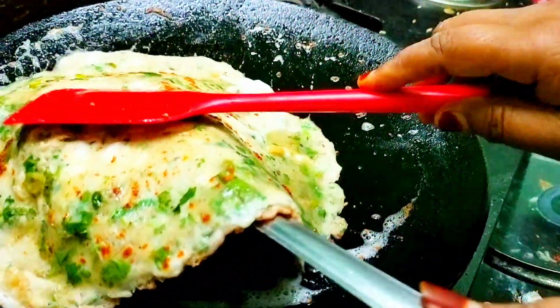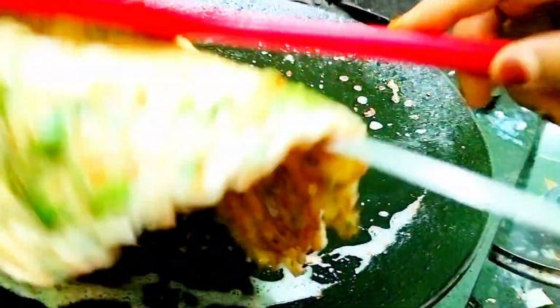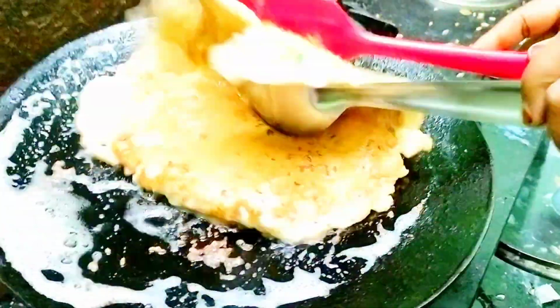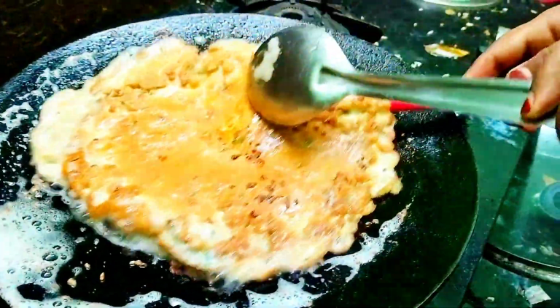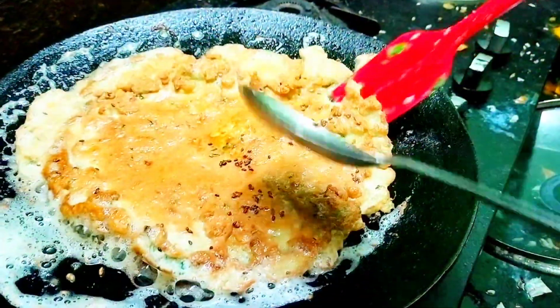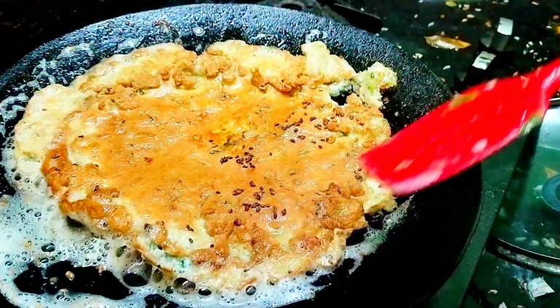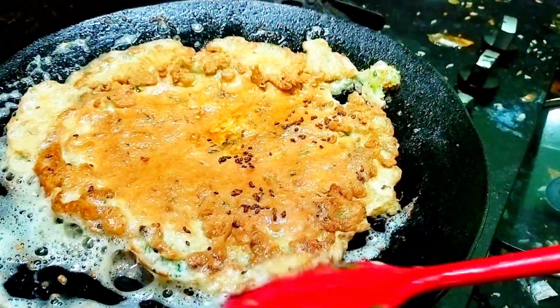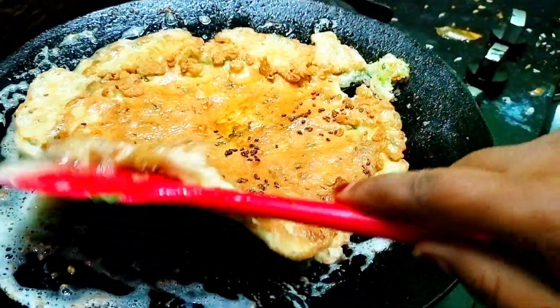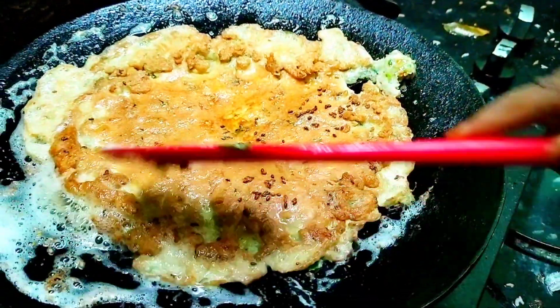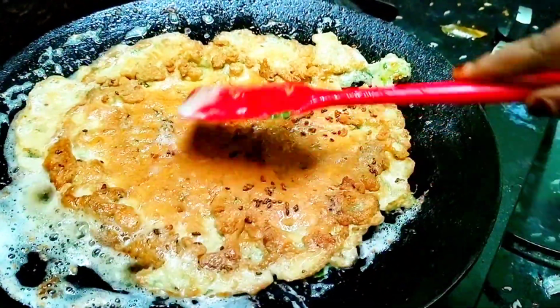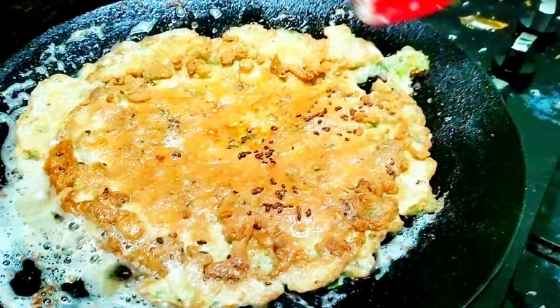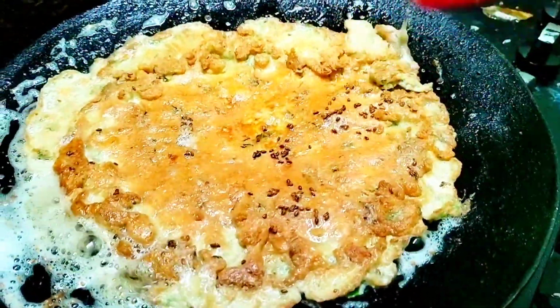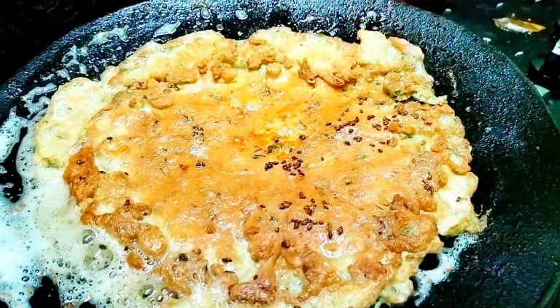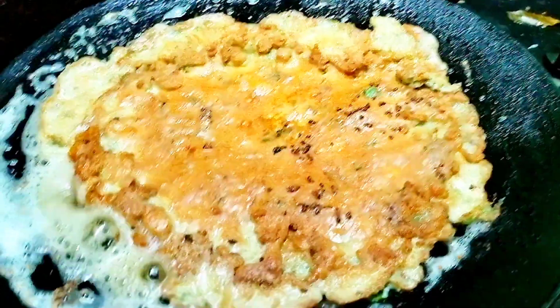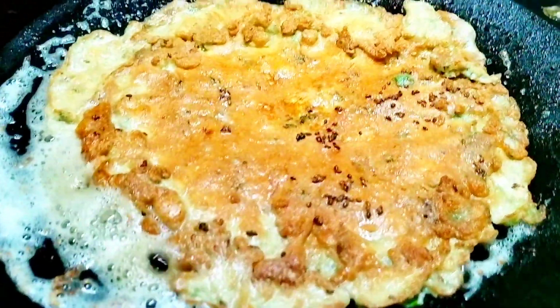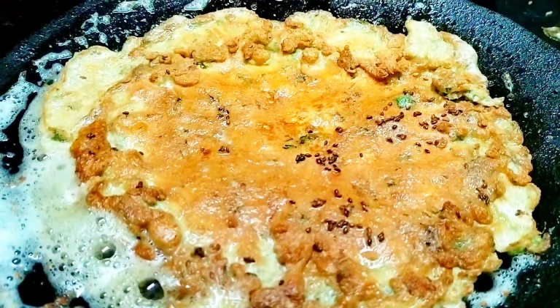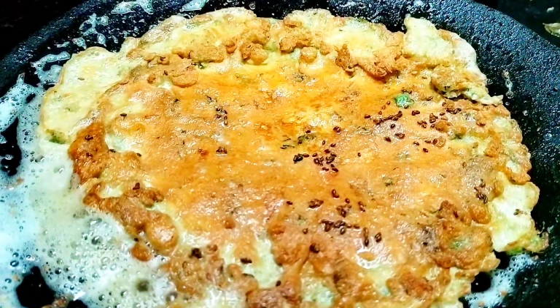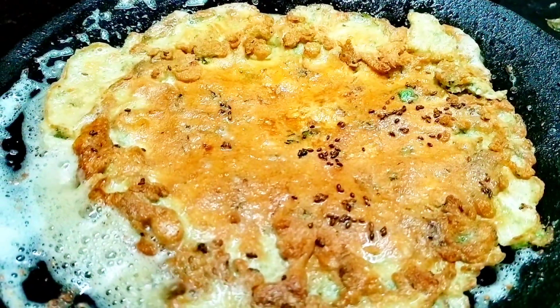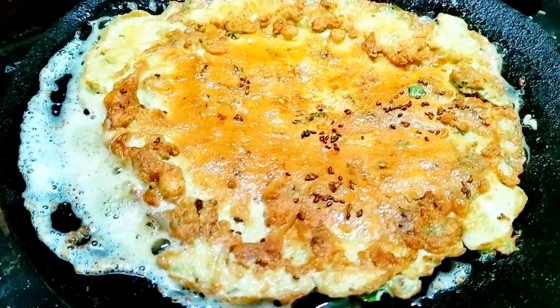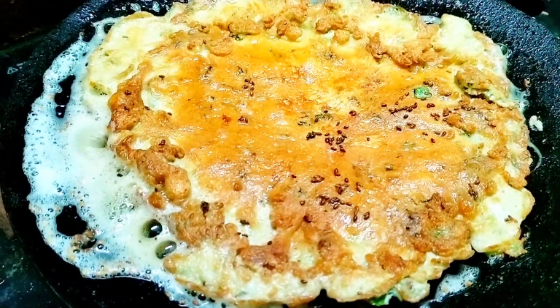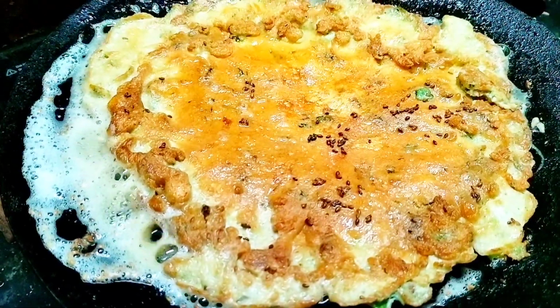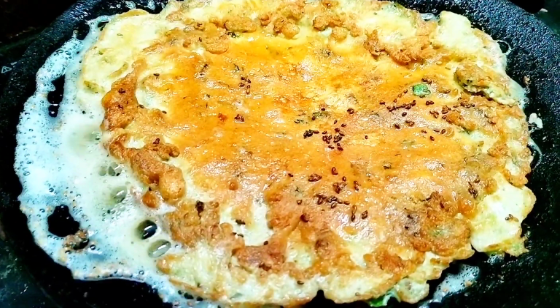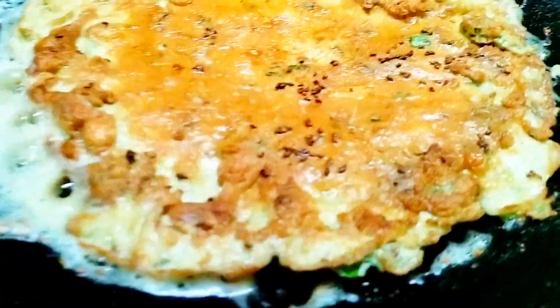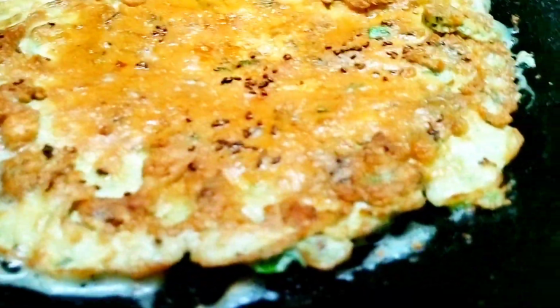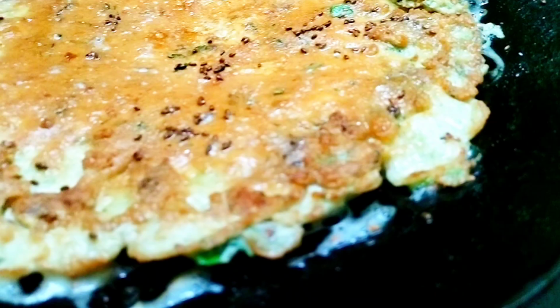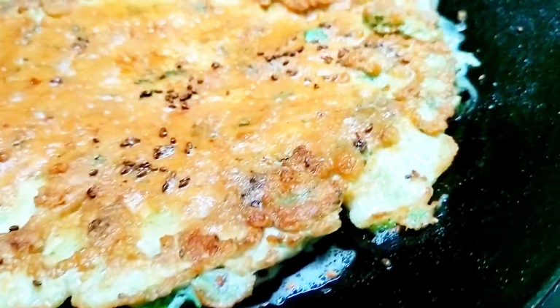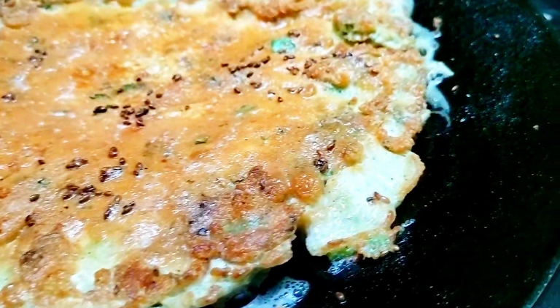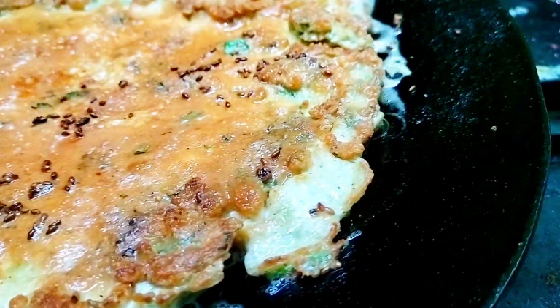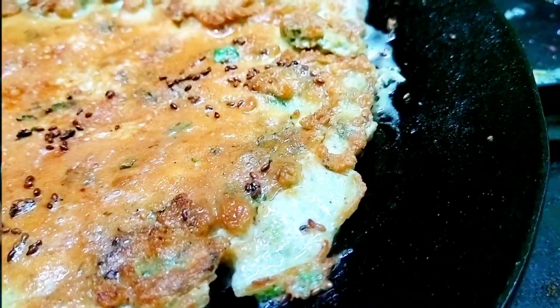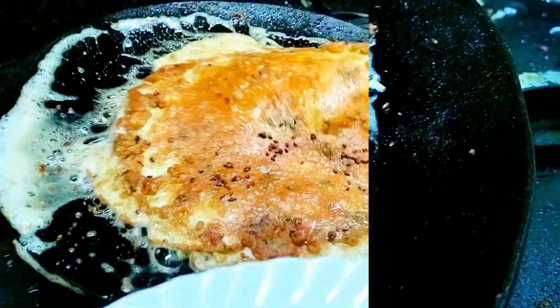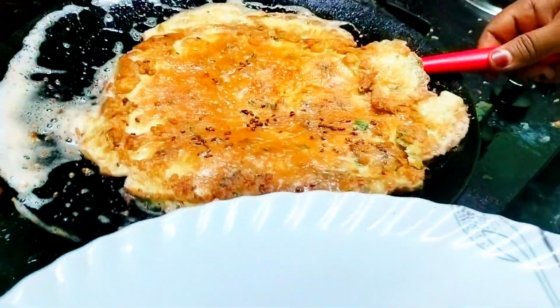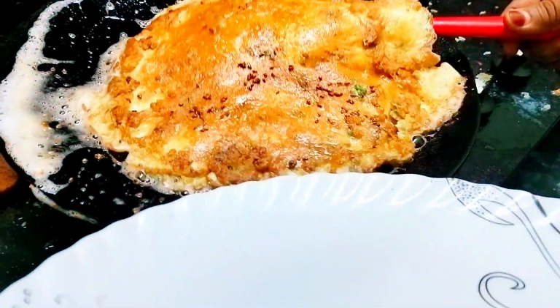Now flip it over onto the other side and cook for about 3 to 4 minutes on low flame. Do not keep the flame high, otherwise your omelette can be burnt from the bottom.